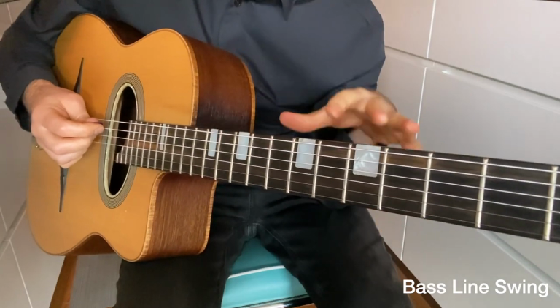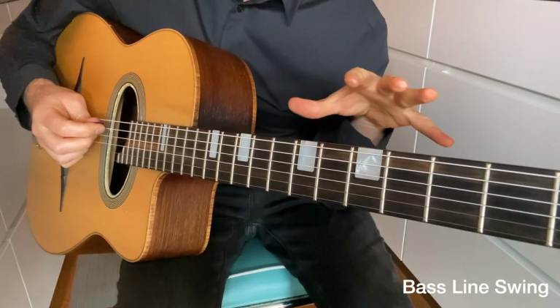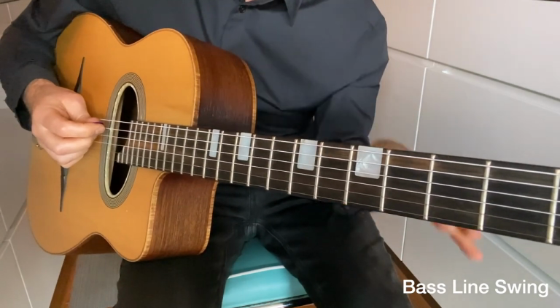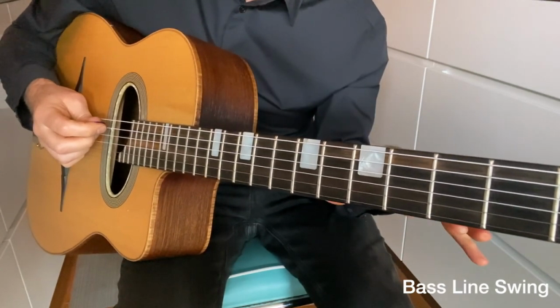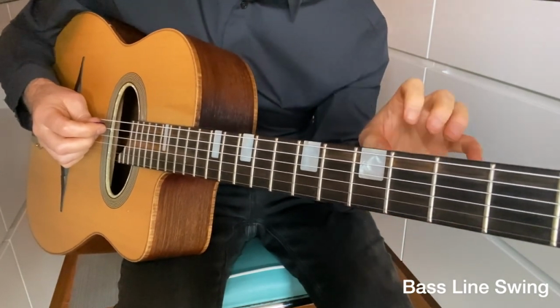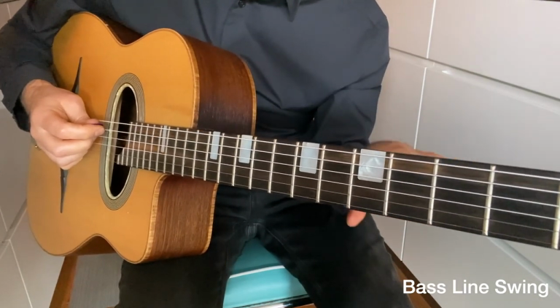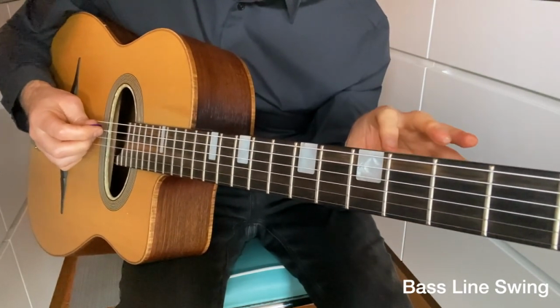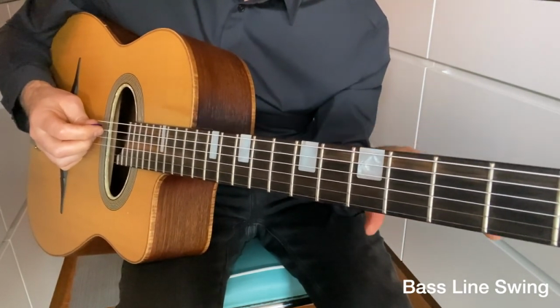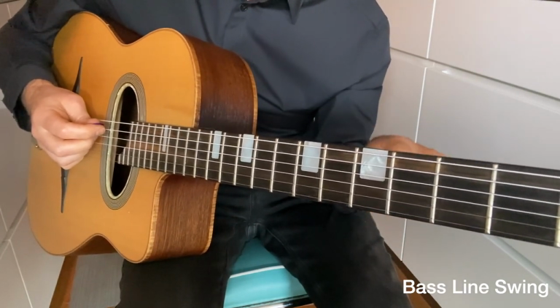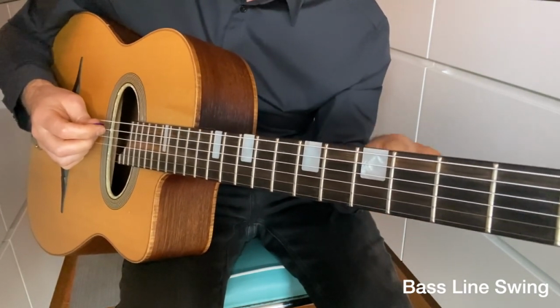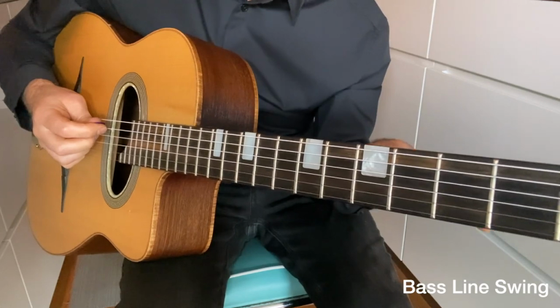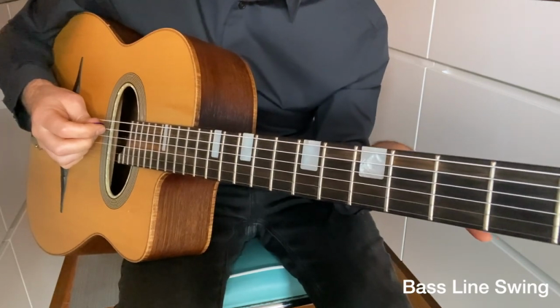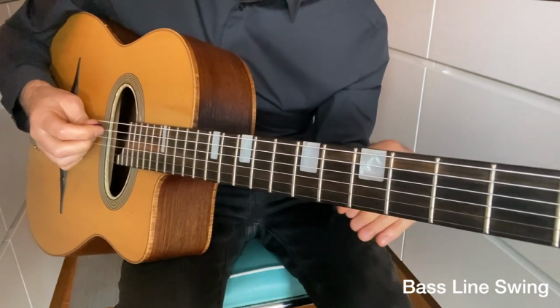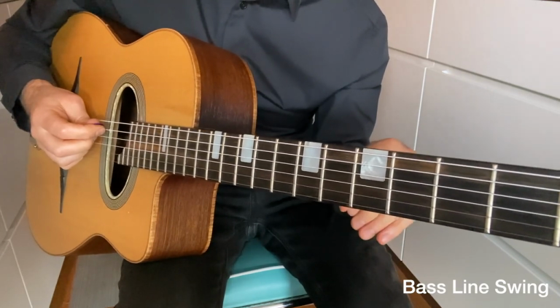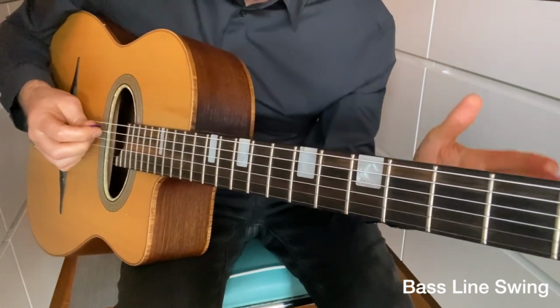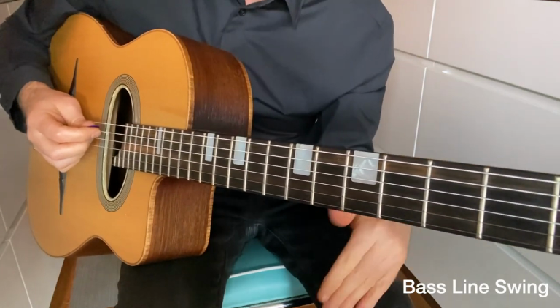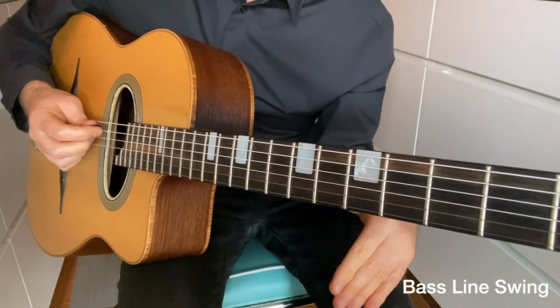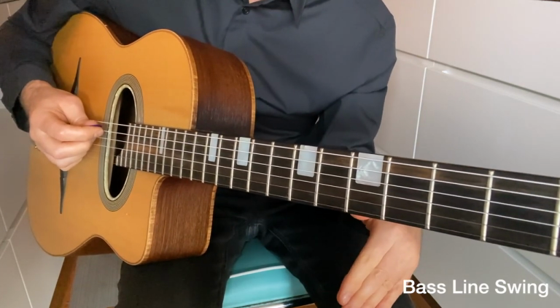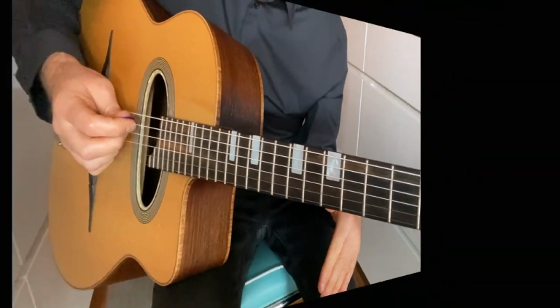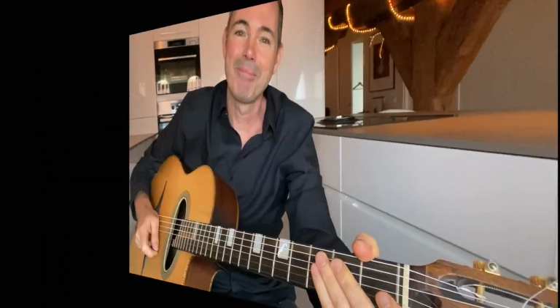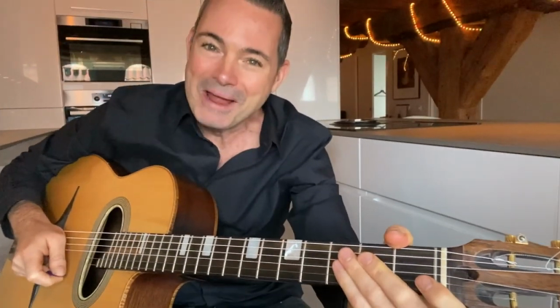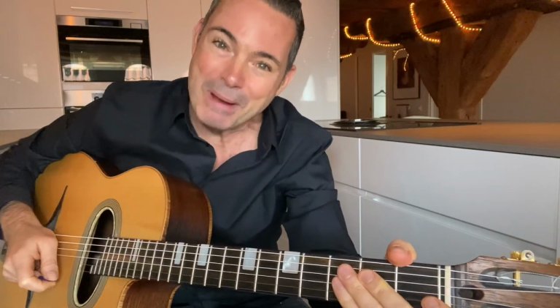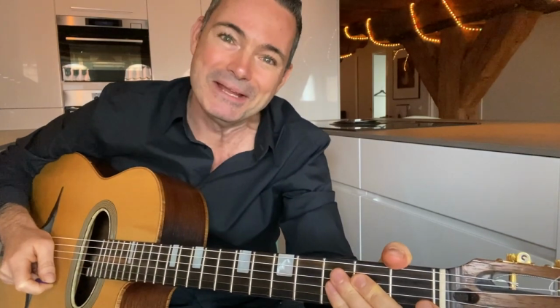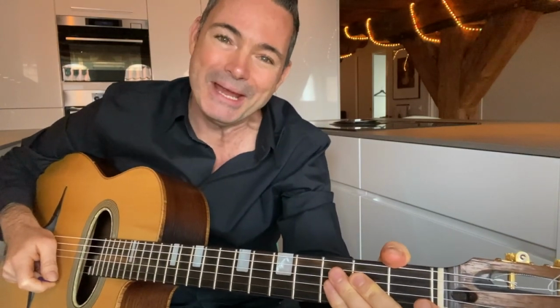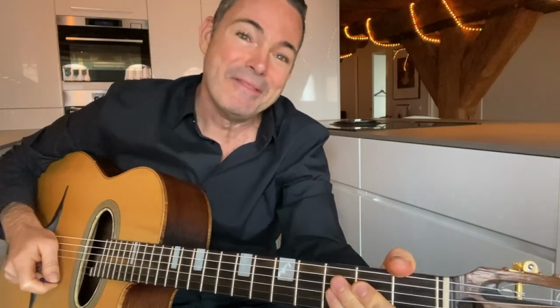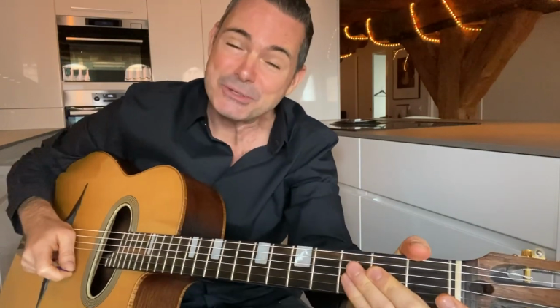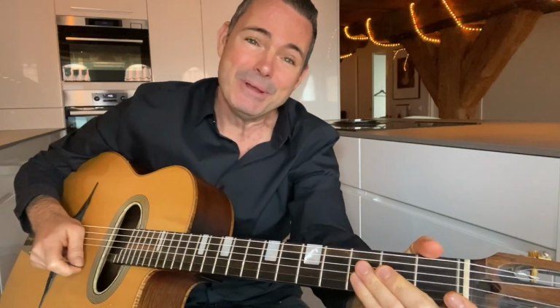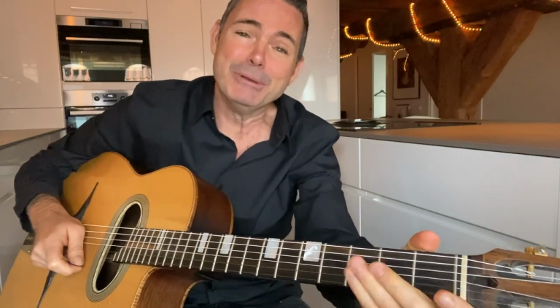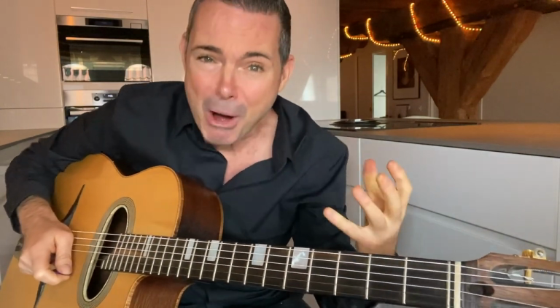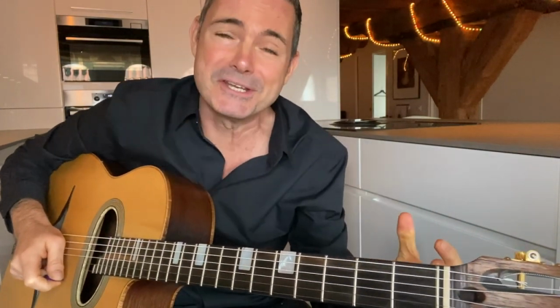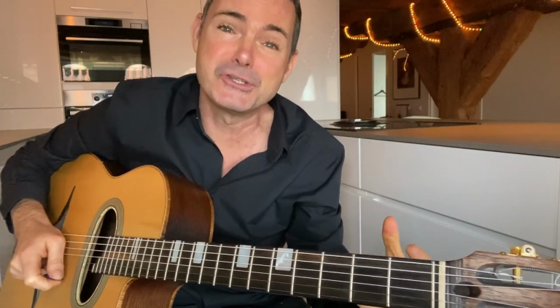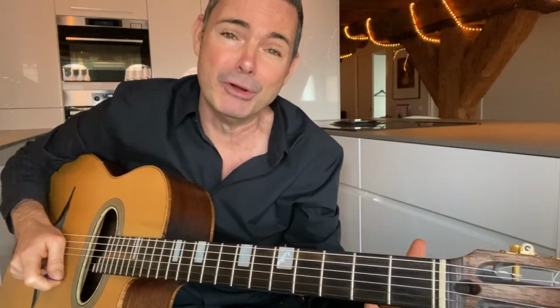The piece I just played was actually Minor Swing, using all sorts of cool bass lines and connecting chords. If you would like to learn how to do that and get the actual transcription to that Minor Swing bass line, then get your rhythm right. That was bass line swing, and the next rhythm is going to be the modern style of swing rhythm.